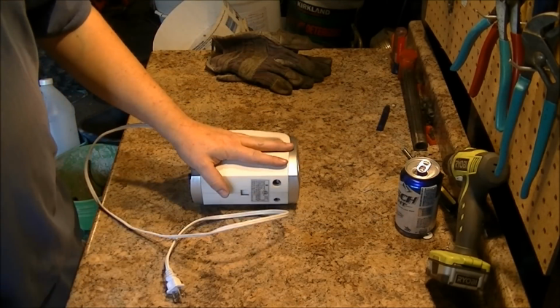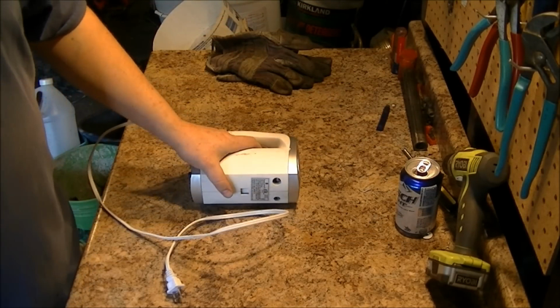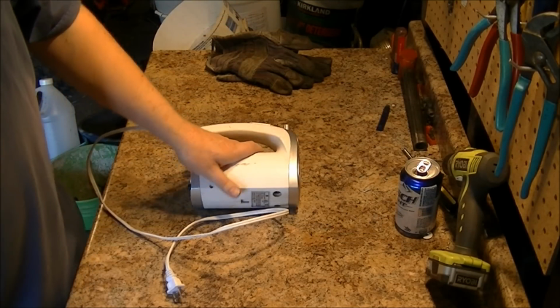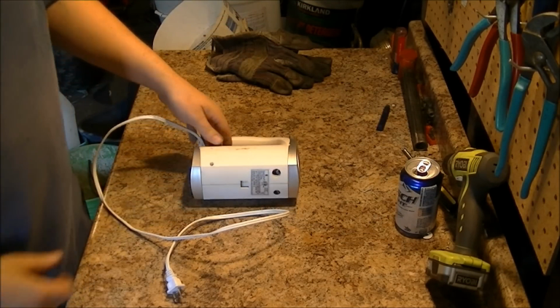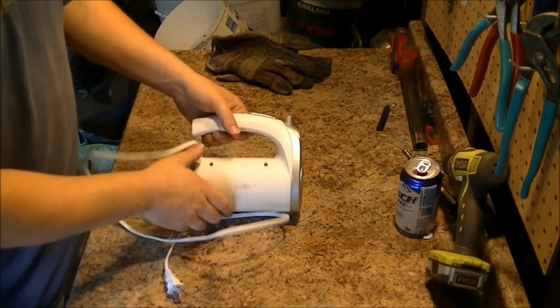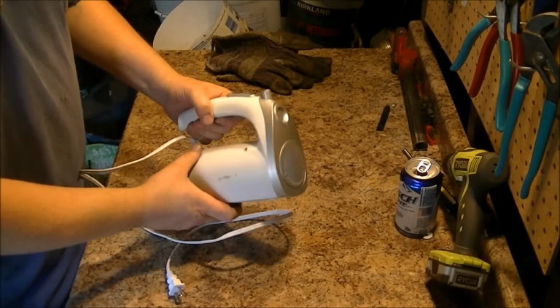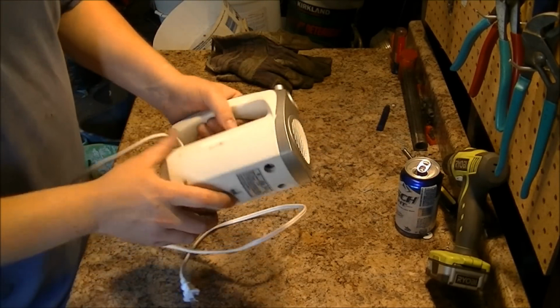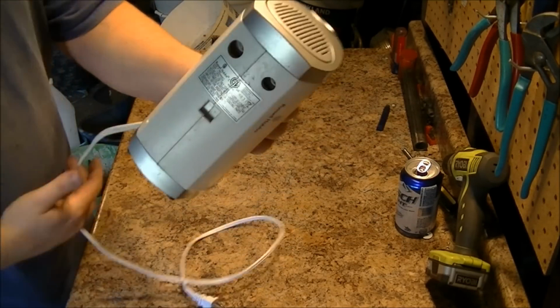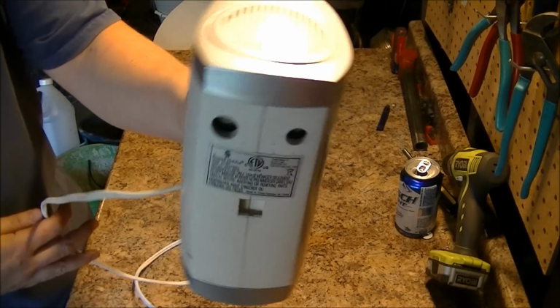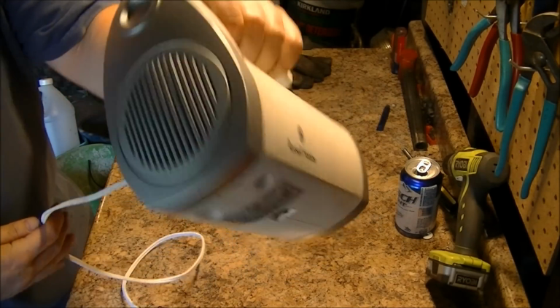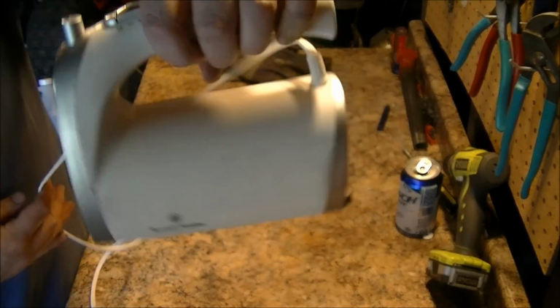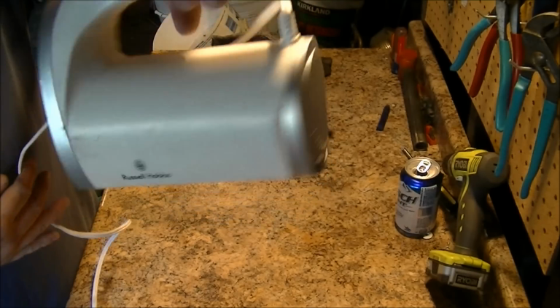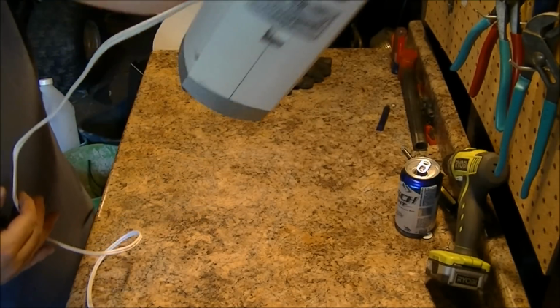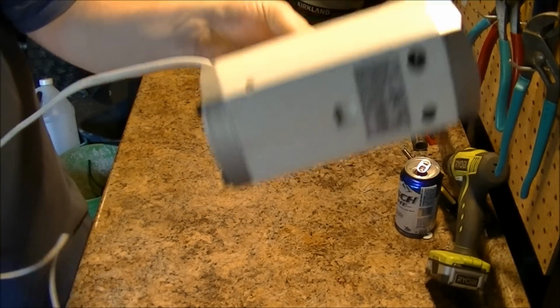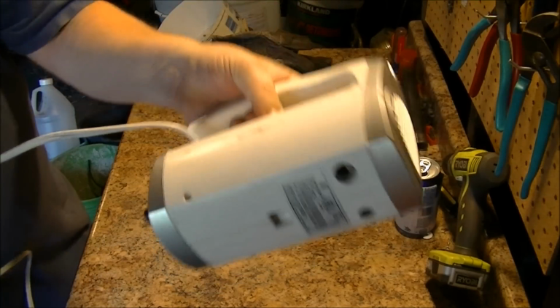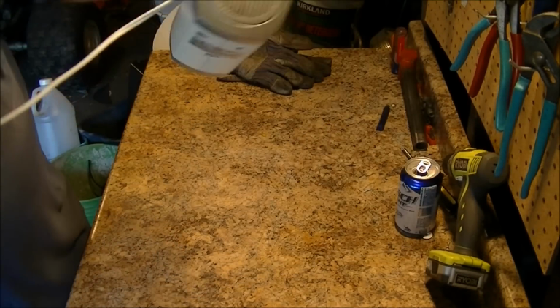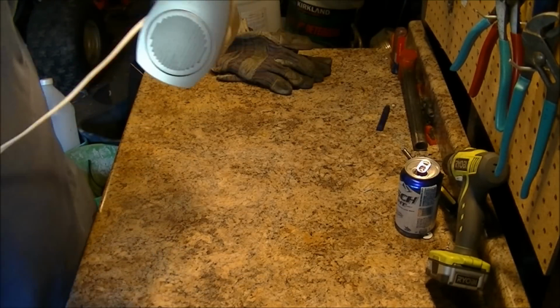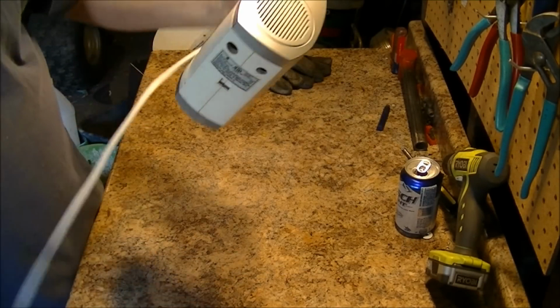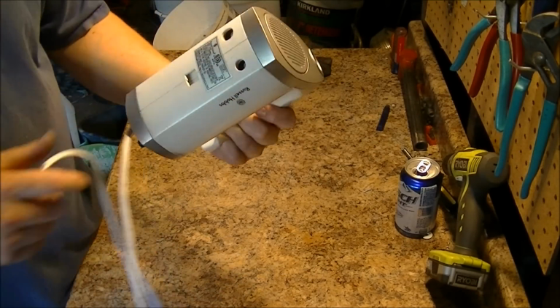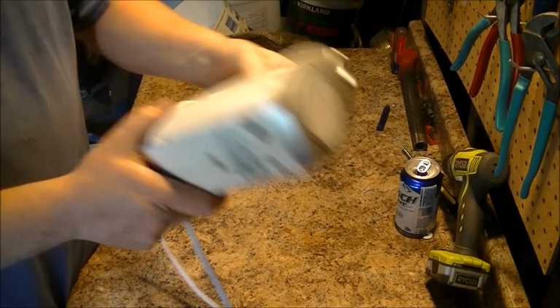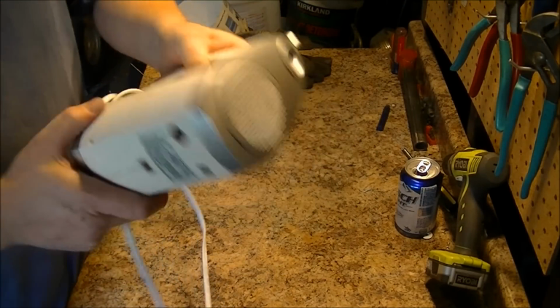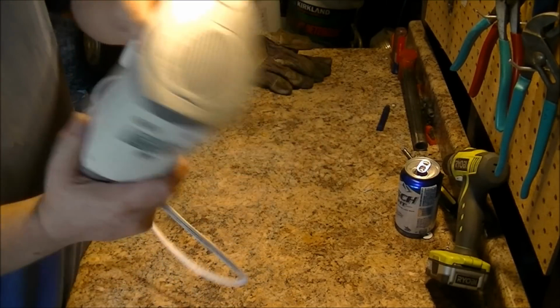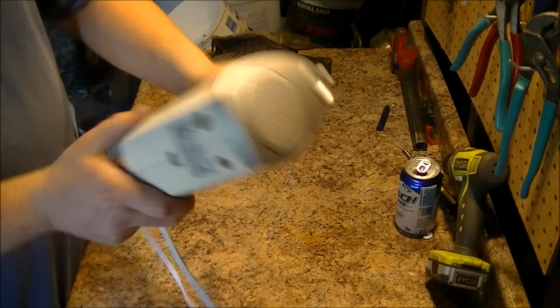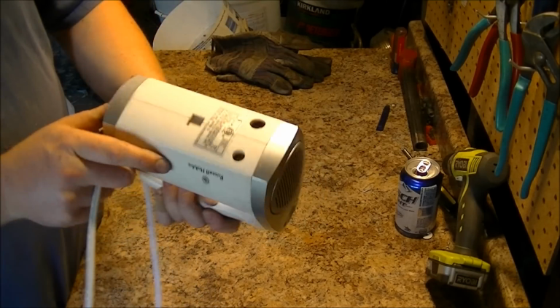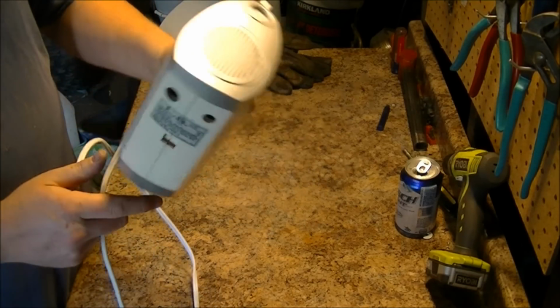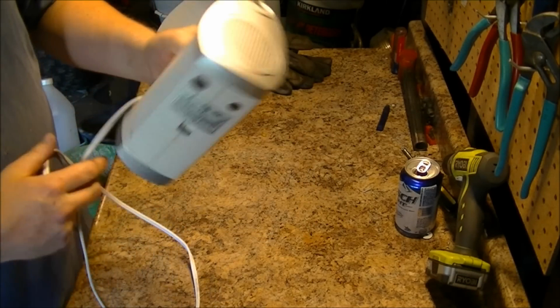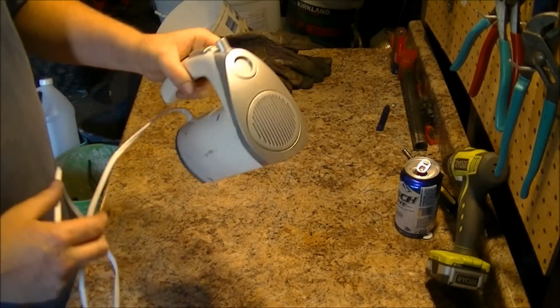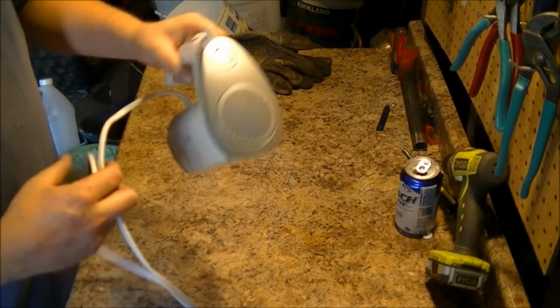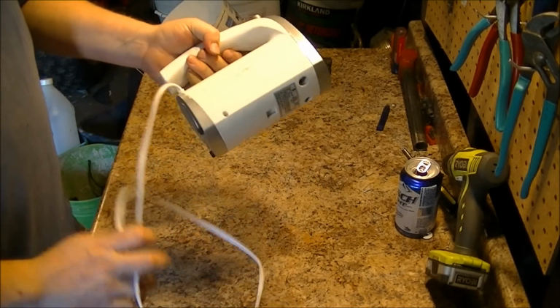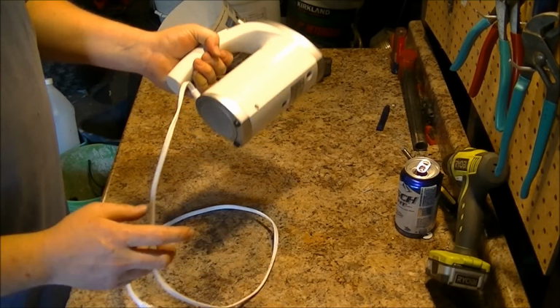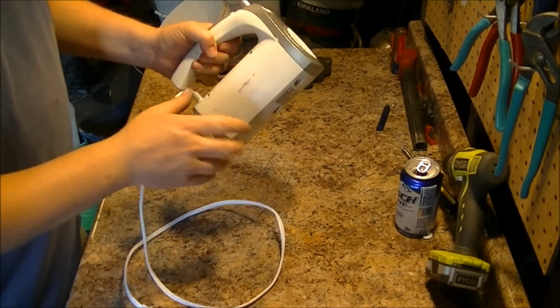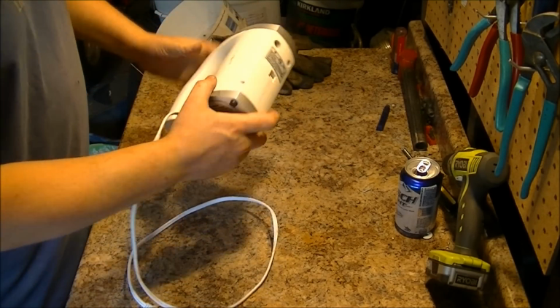Alright Scrappers, today I got this cake mixer thing that was in the trash at the school I clean. Sounds like they broke it — free scrap for me.